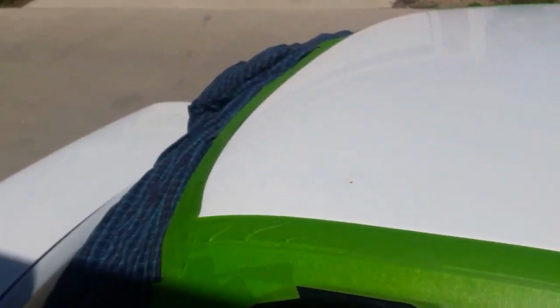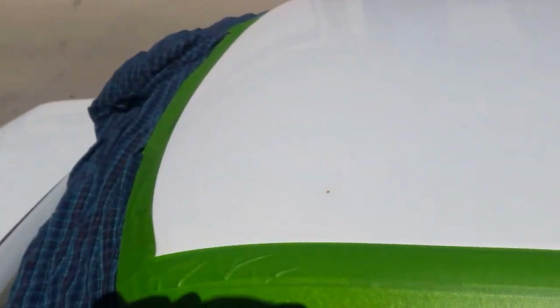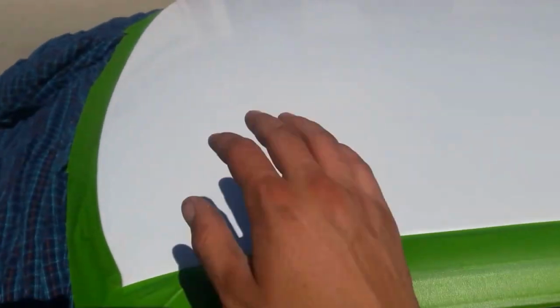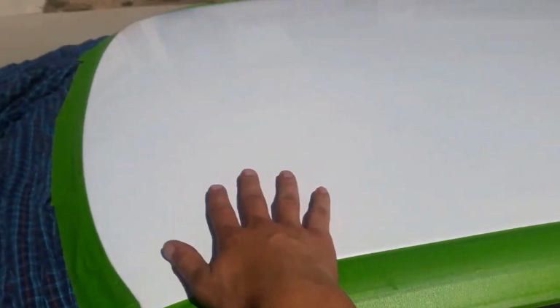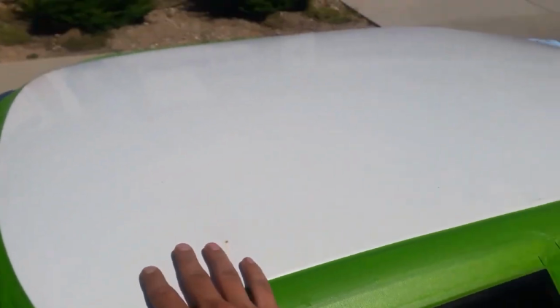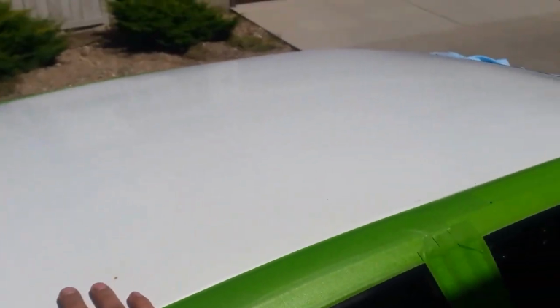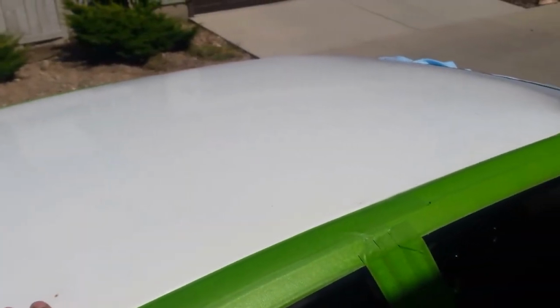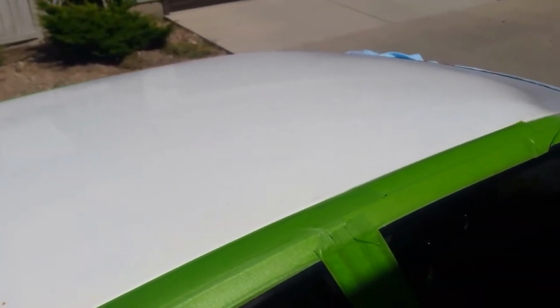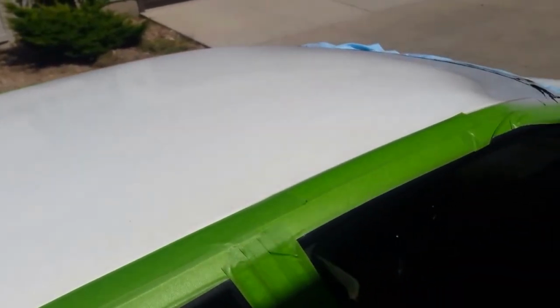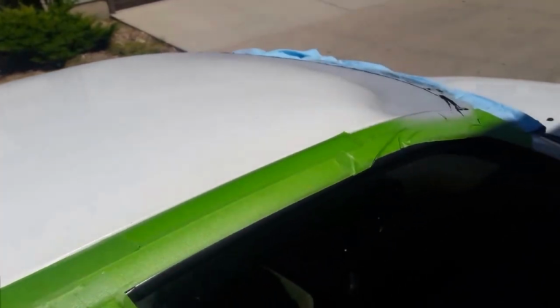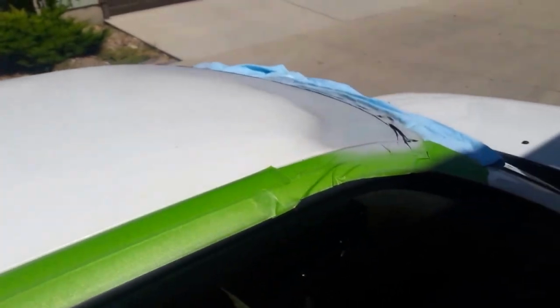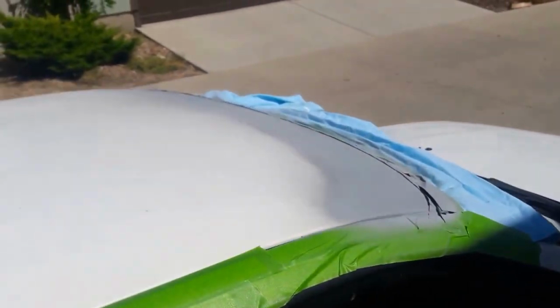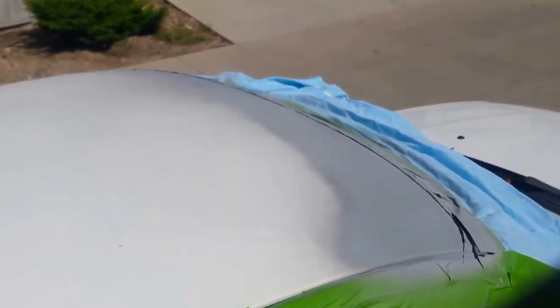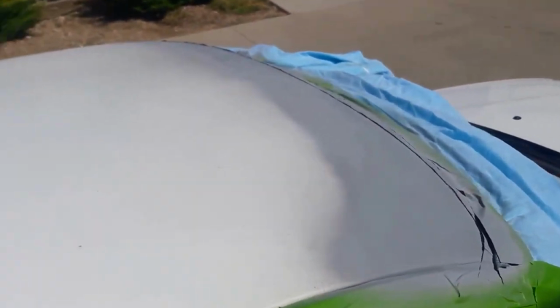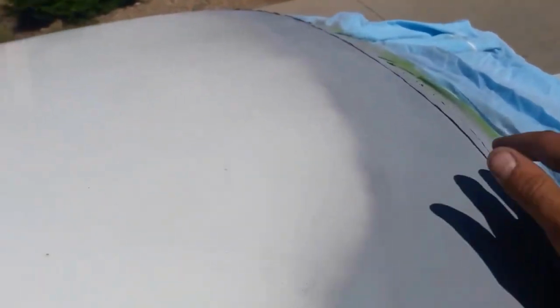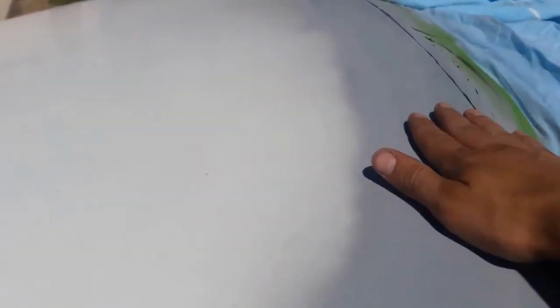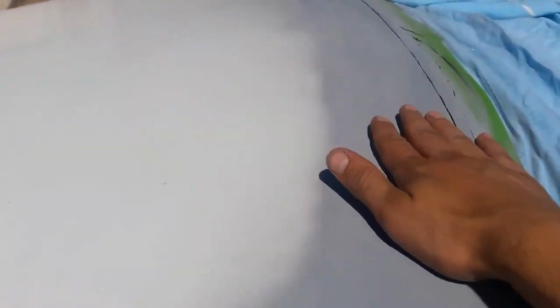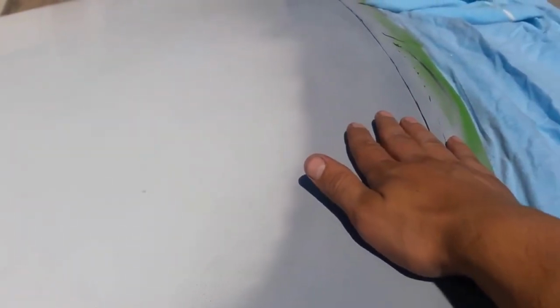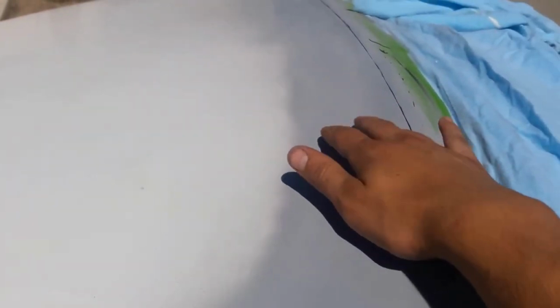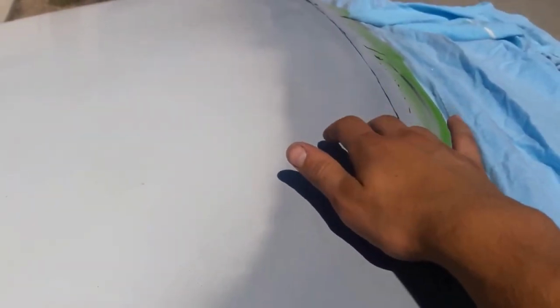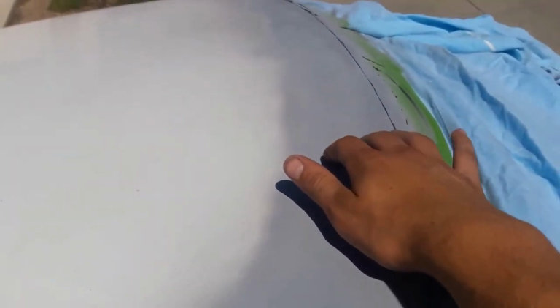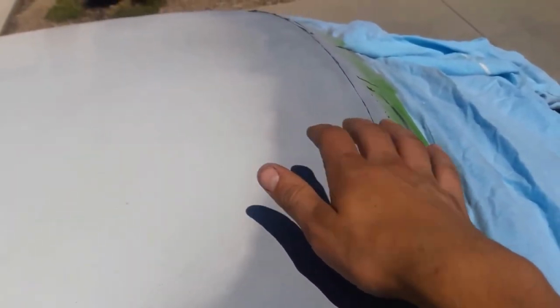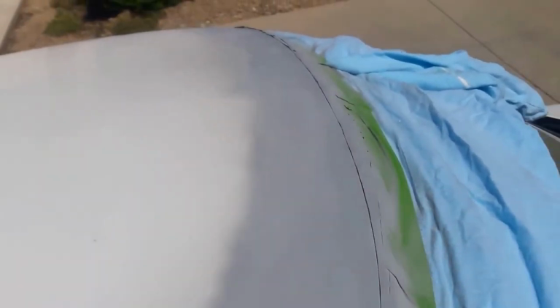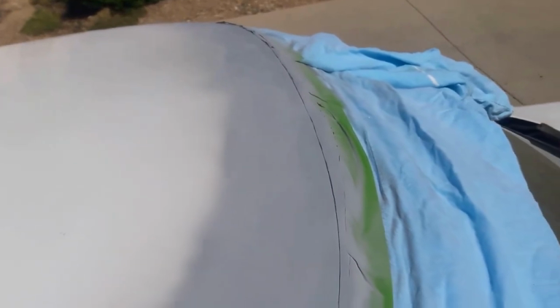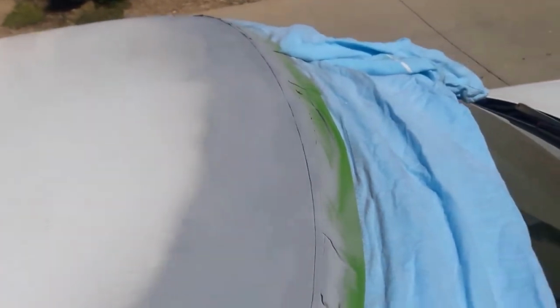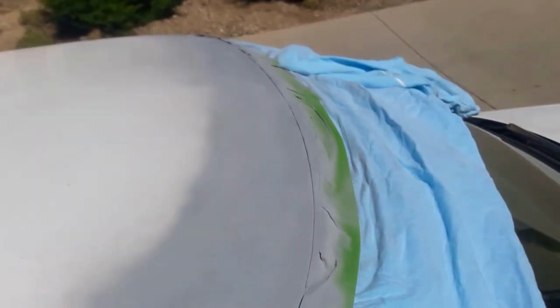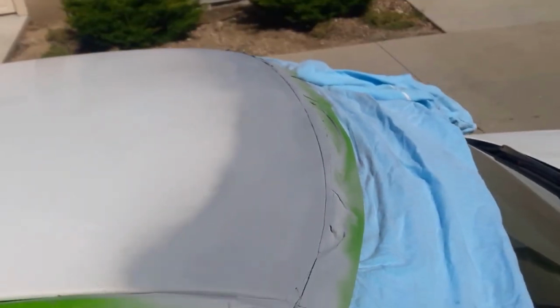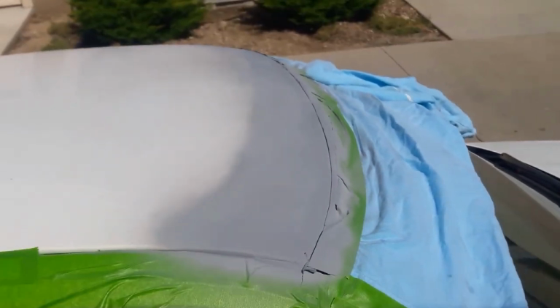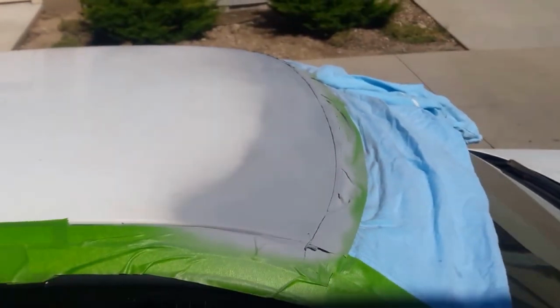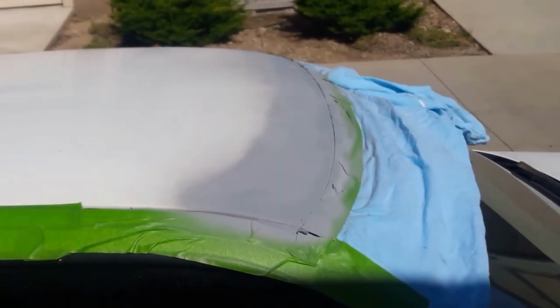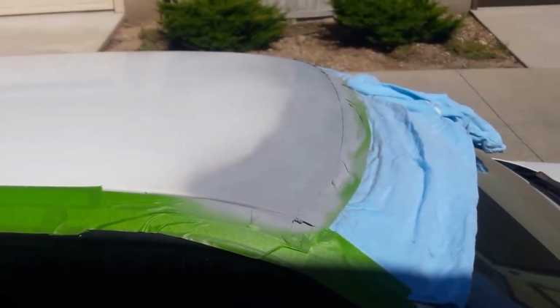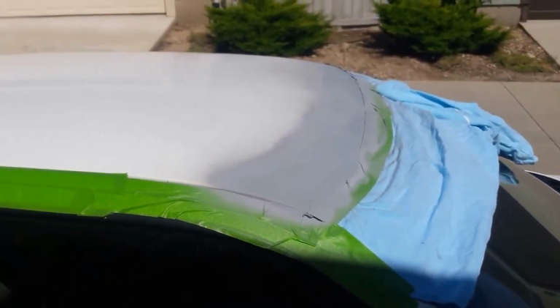I'm going to sand that, give it a bit of a wash with some paint thinner and prep this, prime this area one more time with the filler primer and sand it down. I'll update you guys in a sec.